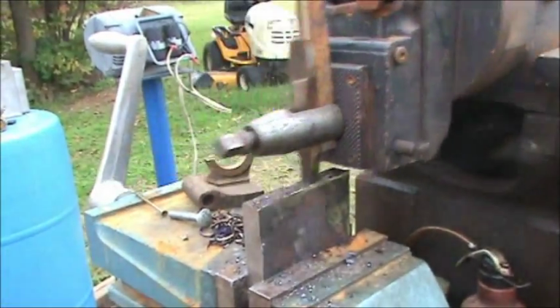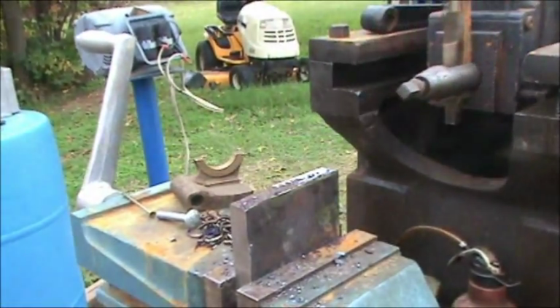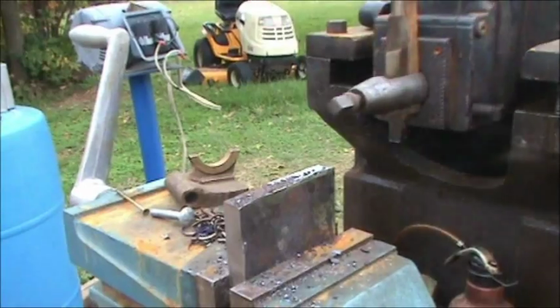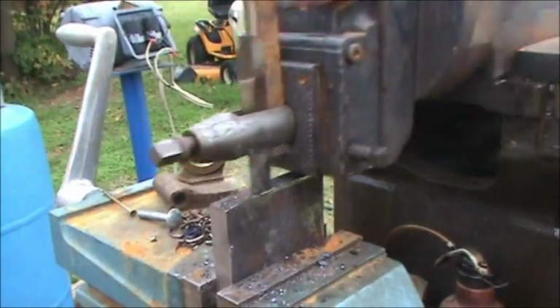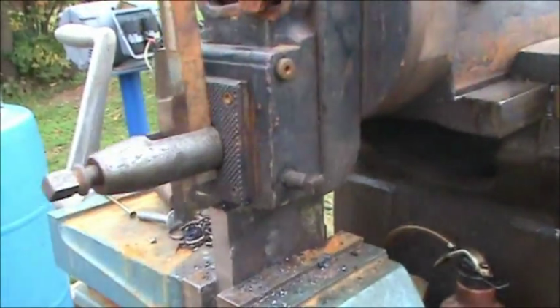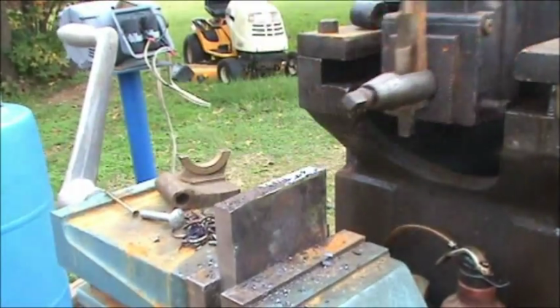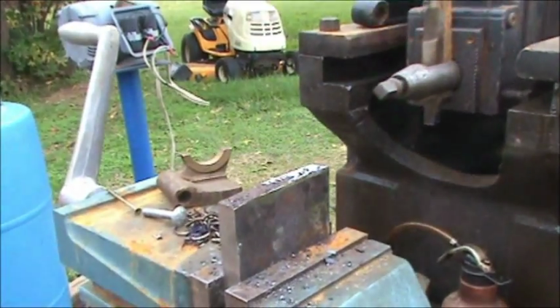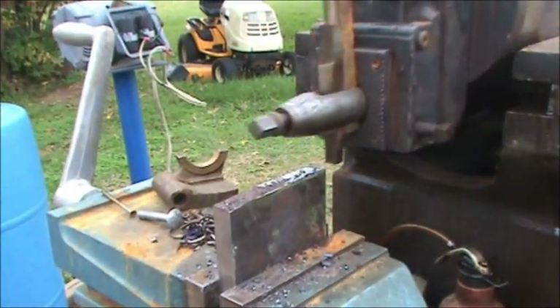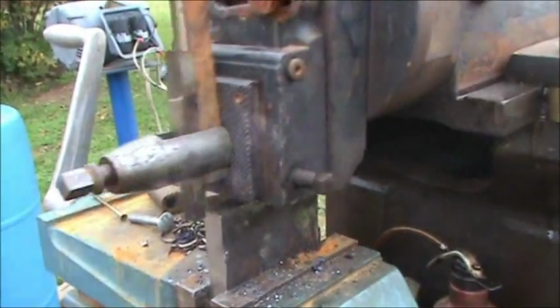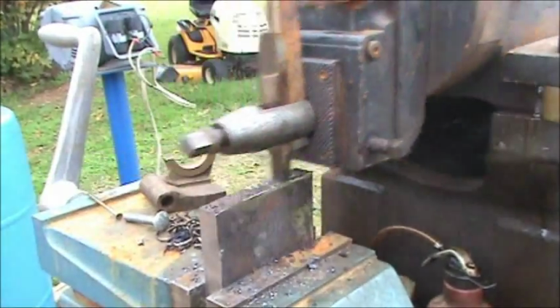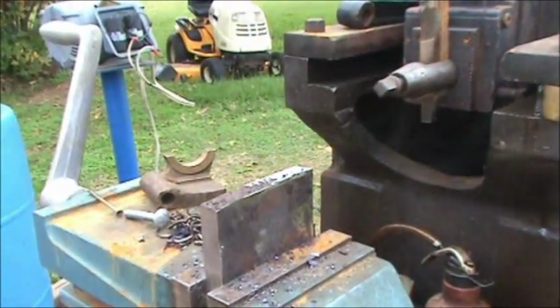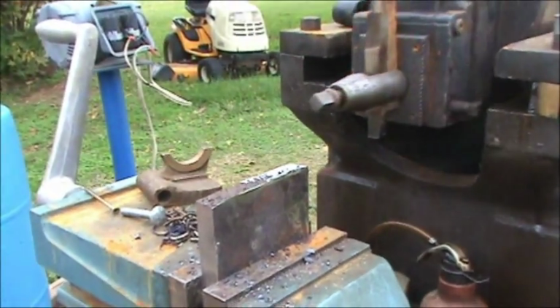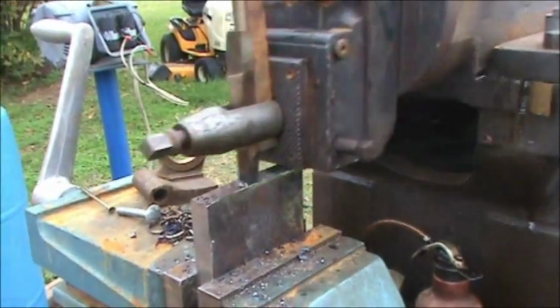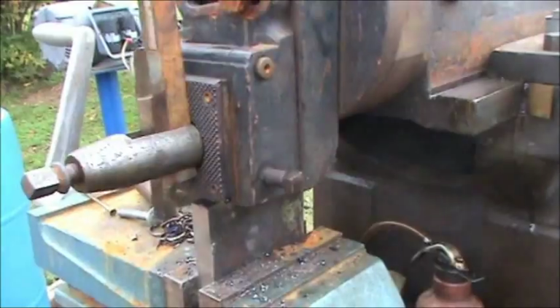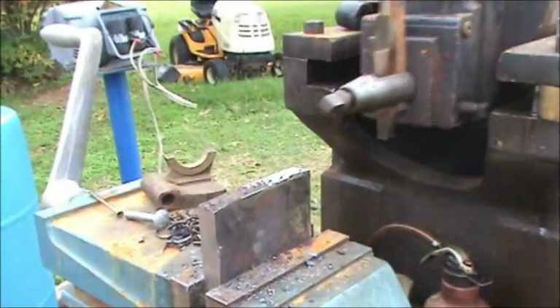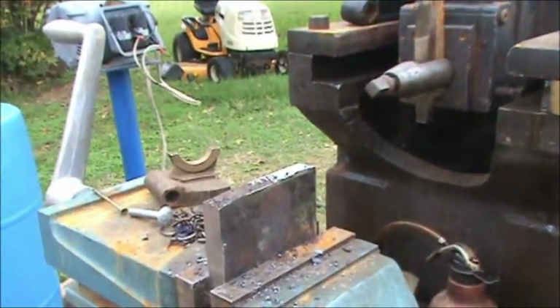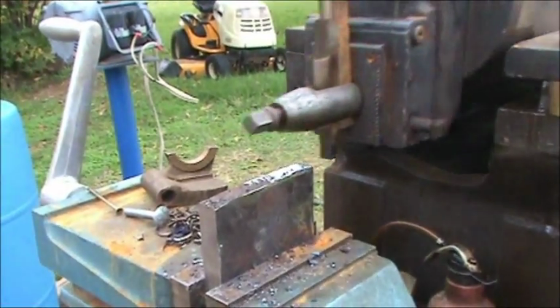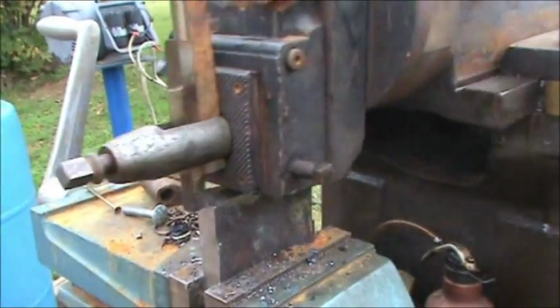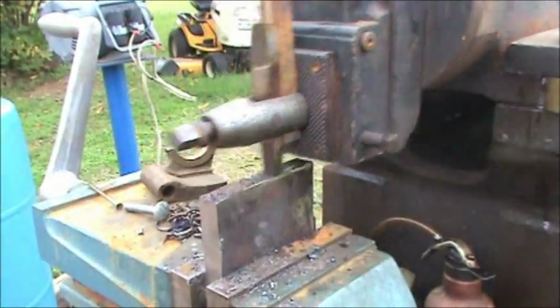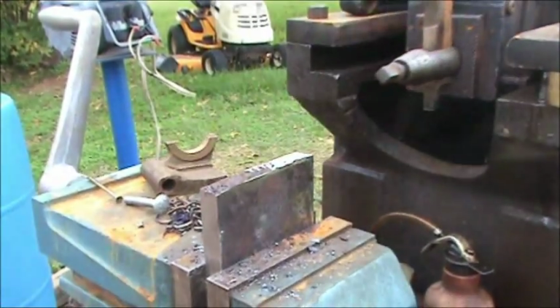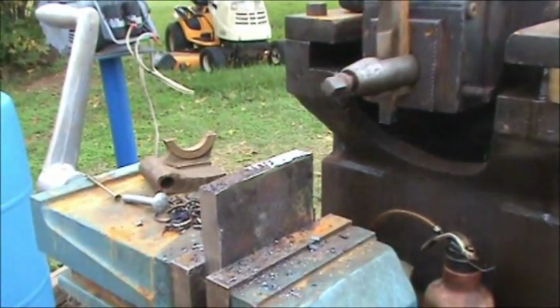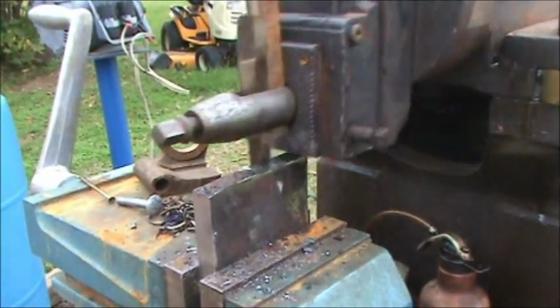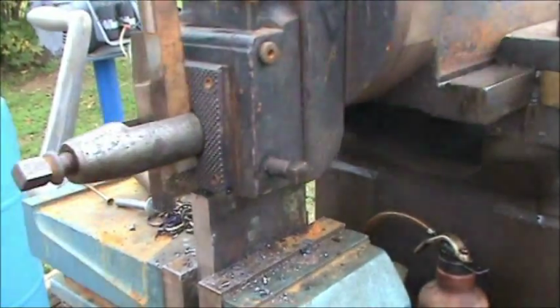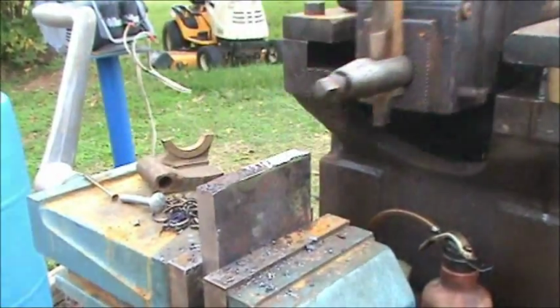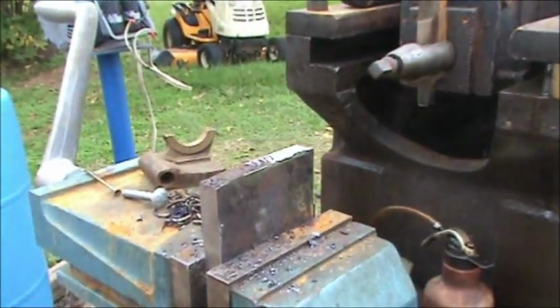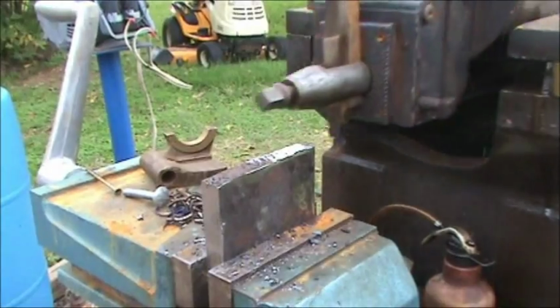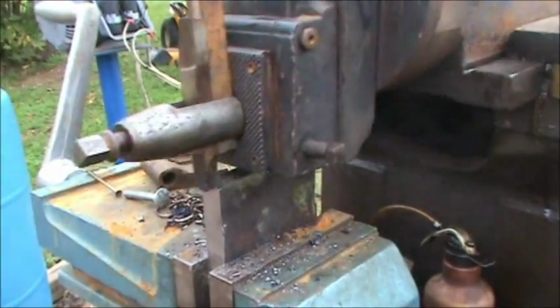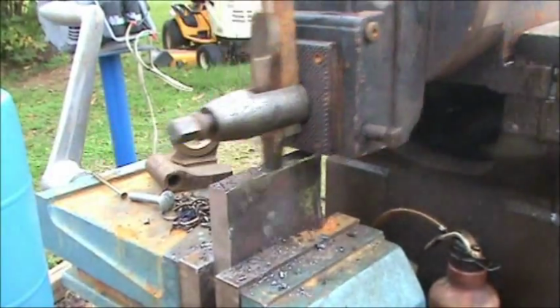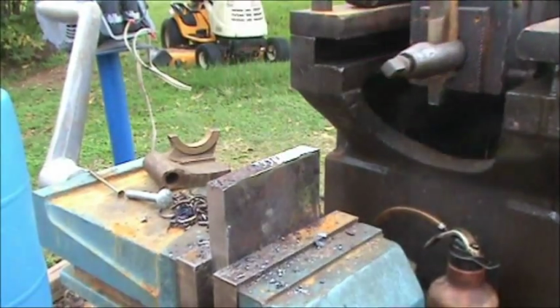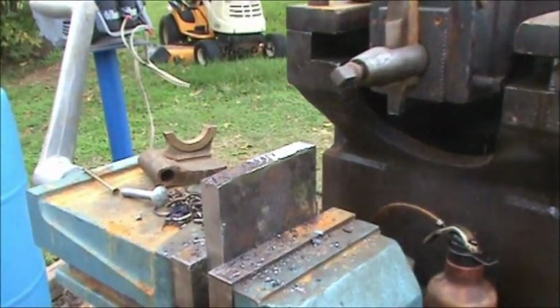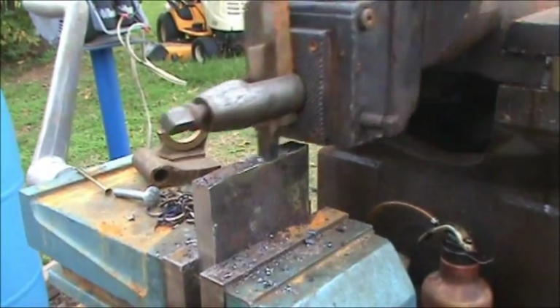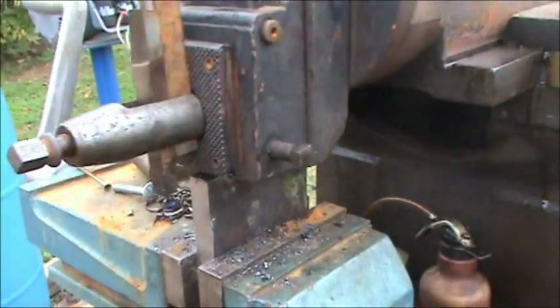Anyway, I've been trying to clean it up a little bit because I've got to take it in there and put it on my milling machine and clean it up. It's going to be the base for a ball turner.